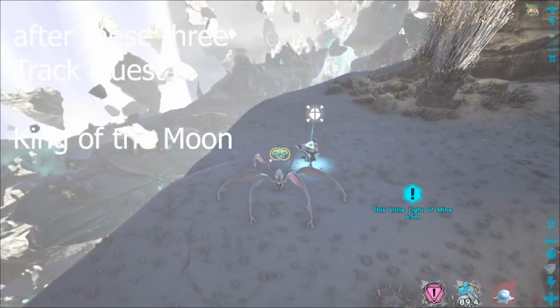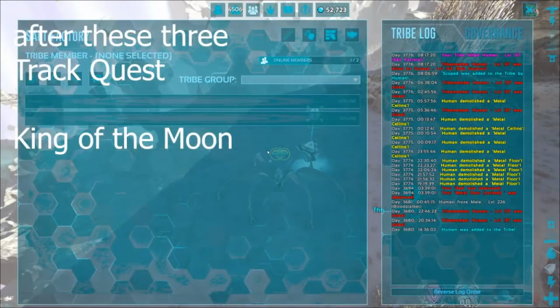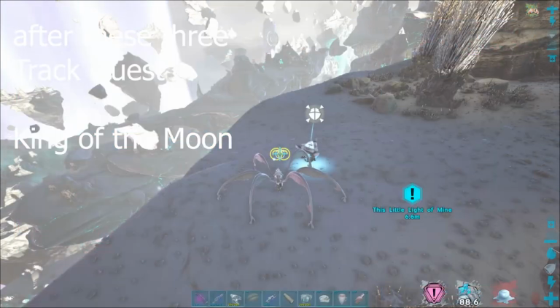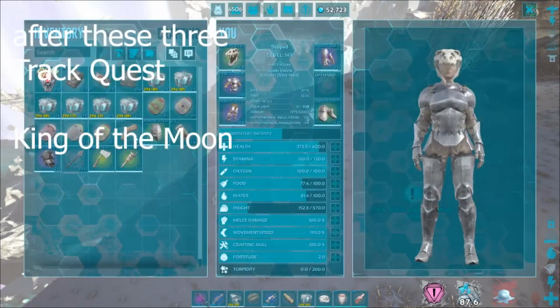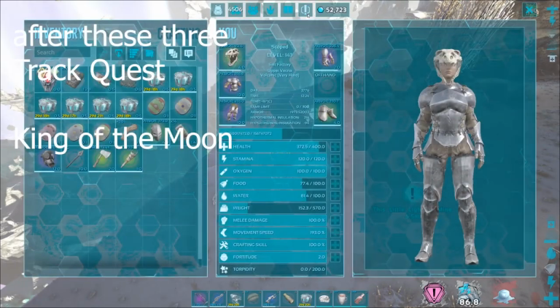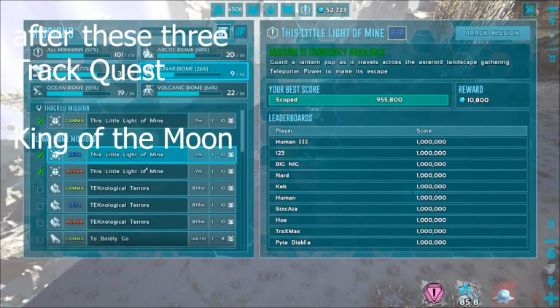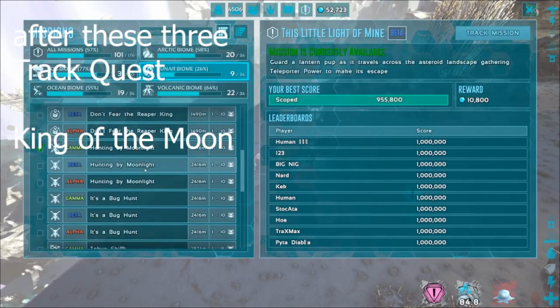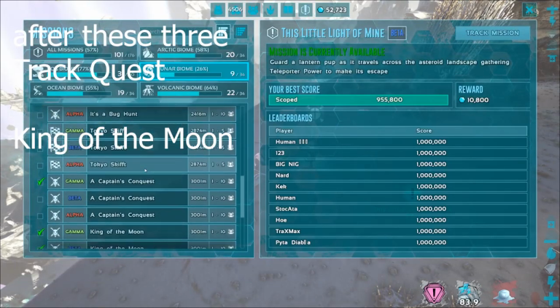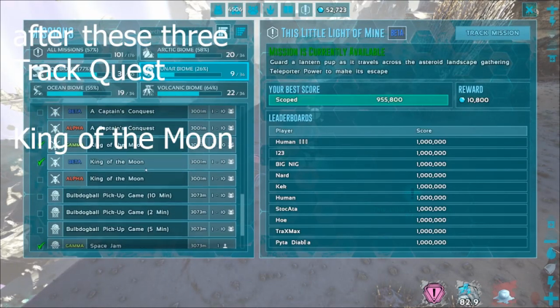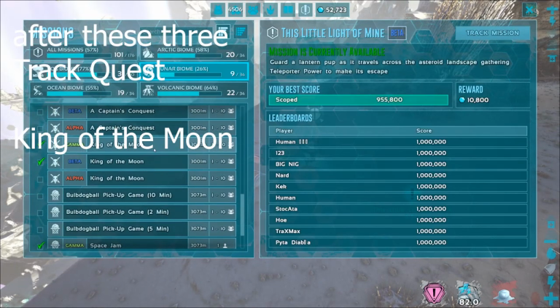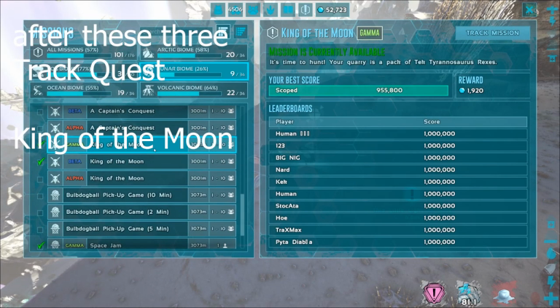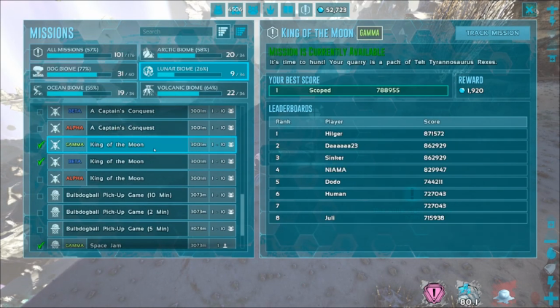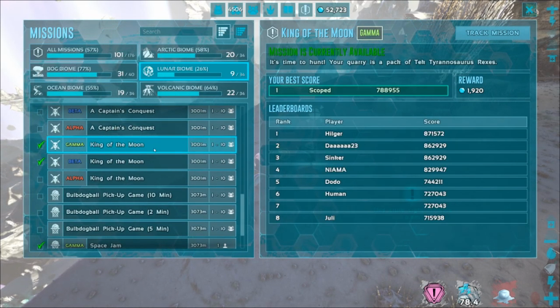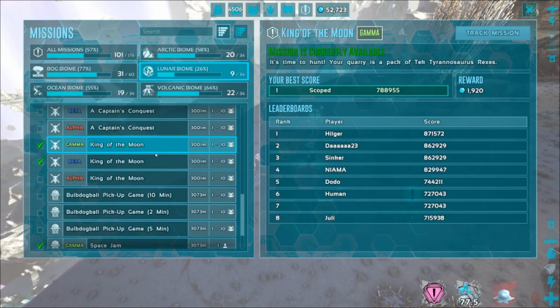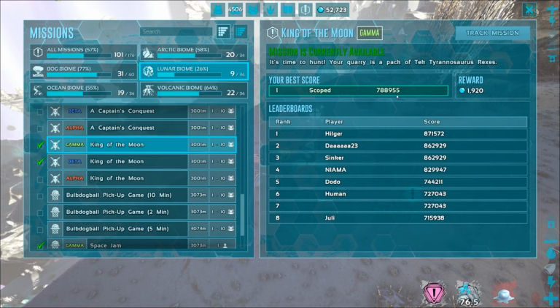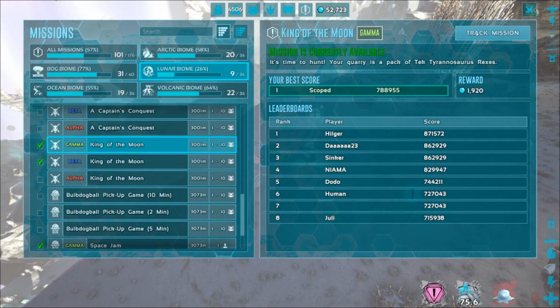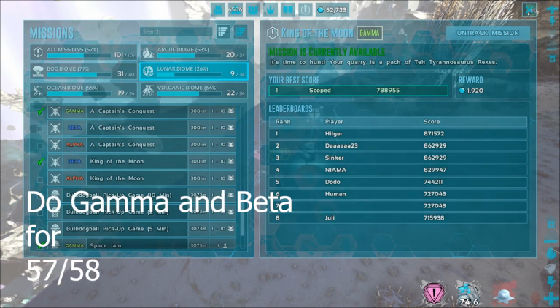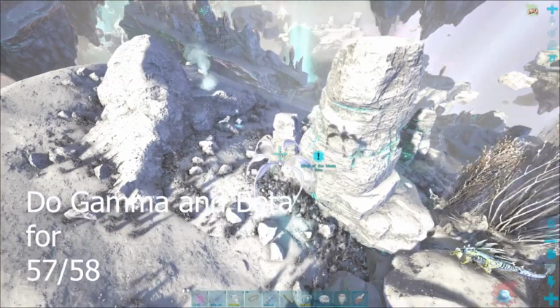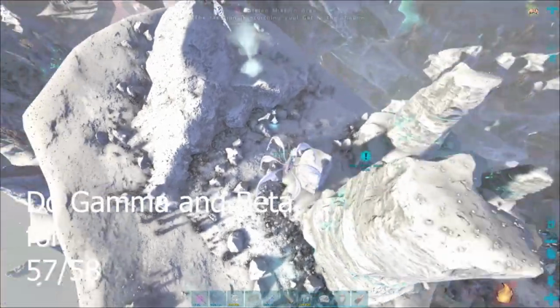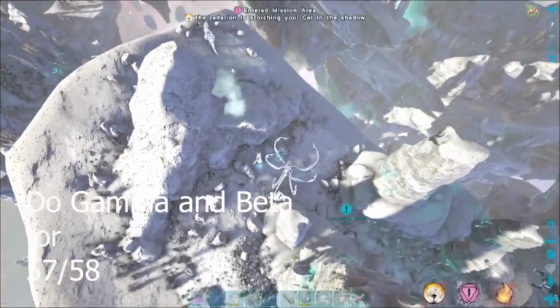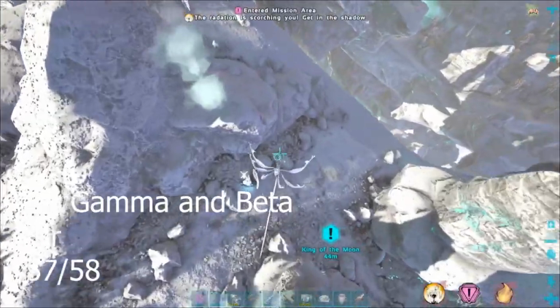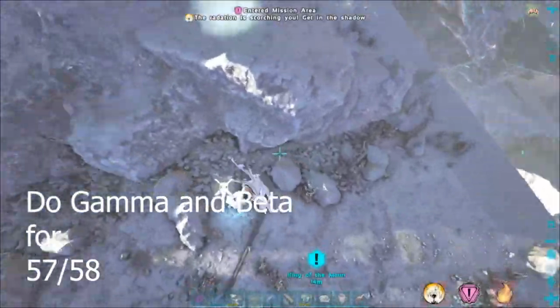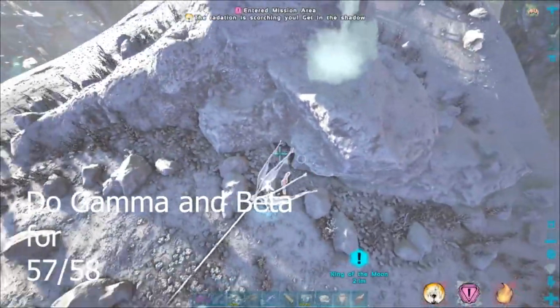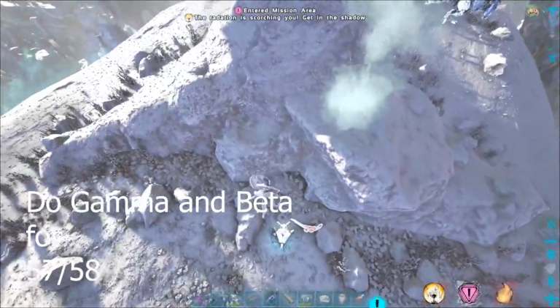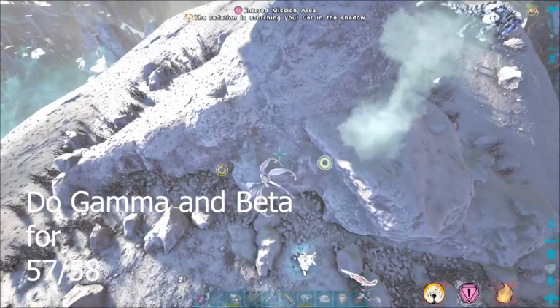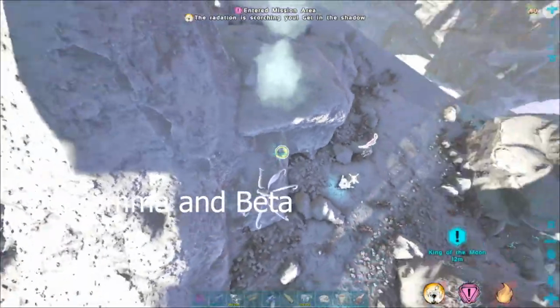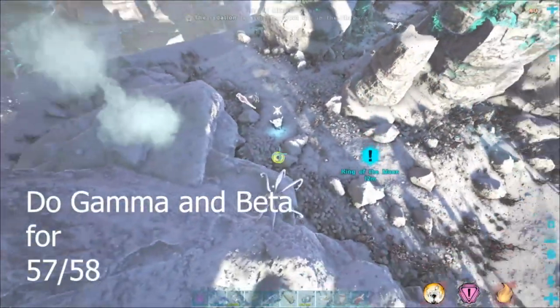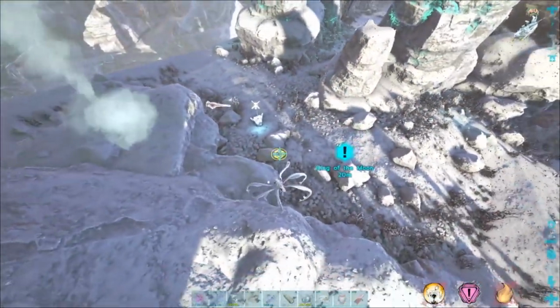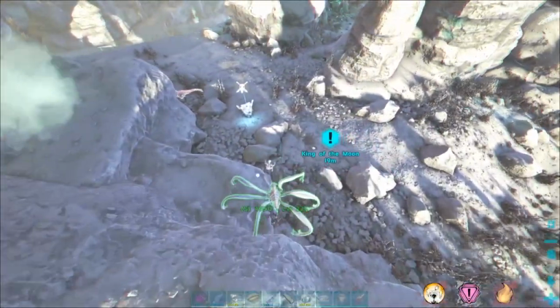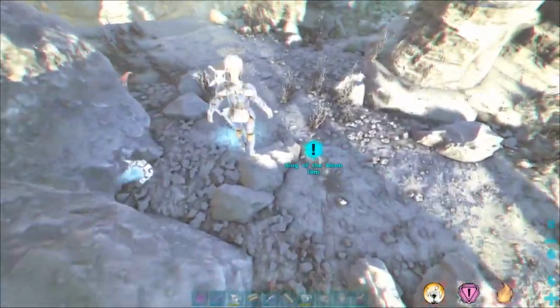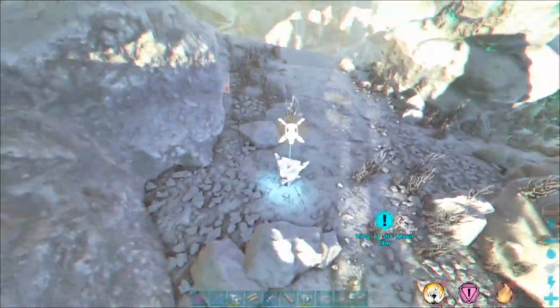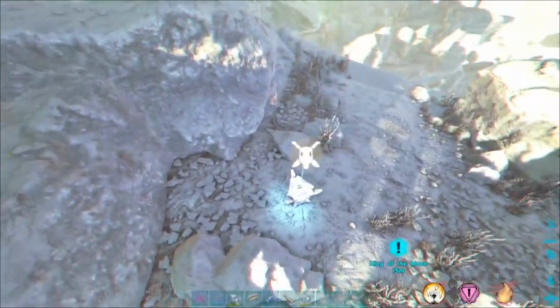Next up is King of the Moon — track it. It's basically just you fighting a T-Rex. Watch the knockback and you should be fine as long as you're imprinted on your giga. Do gamma and beta for 56 and 57.